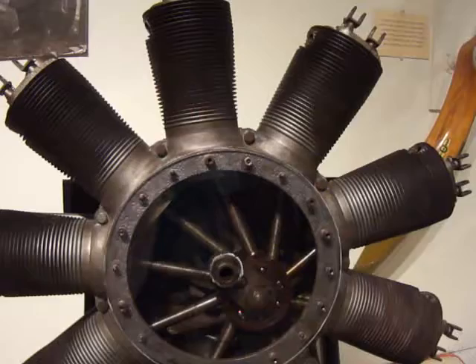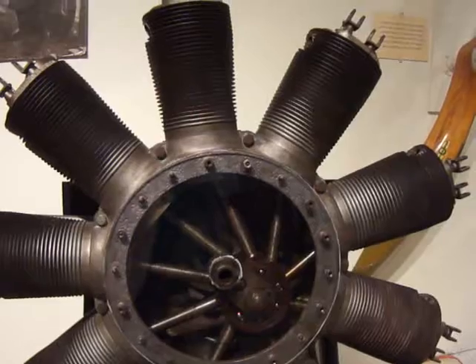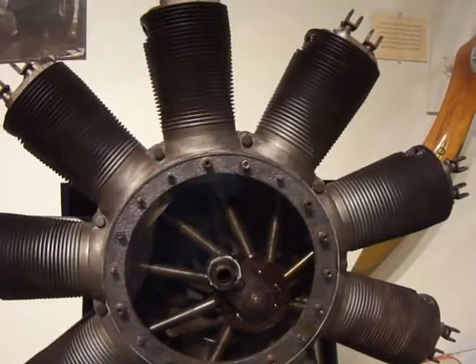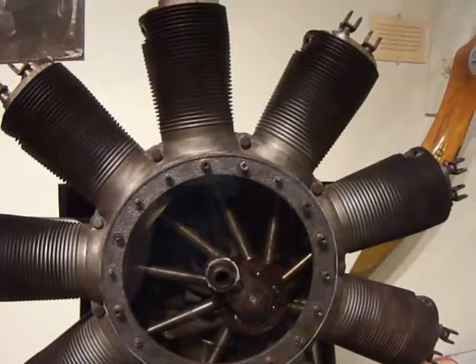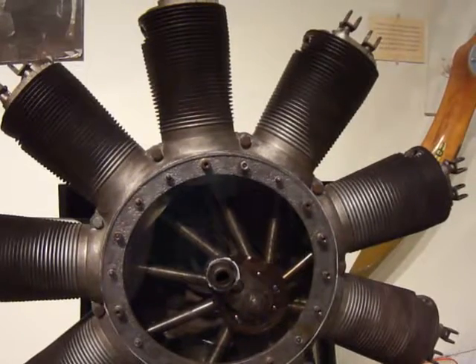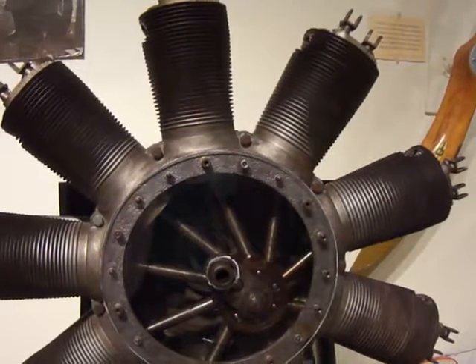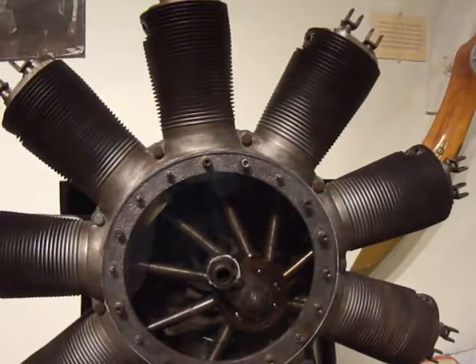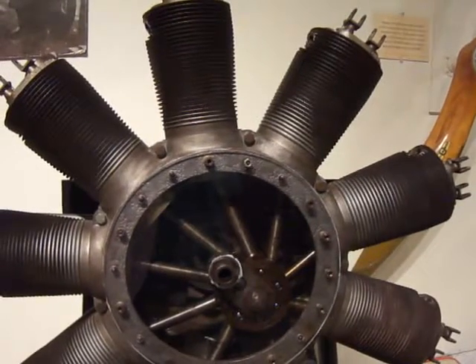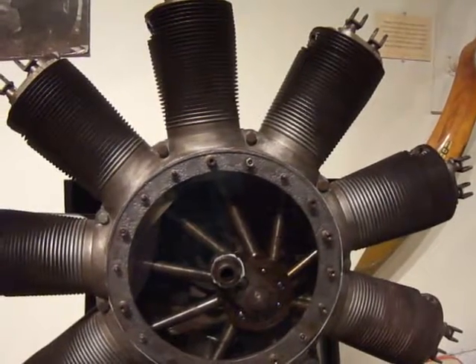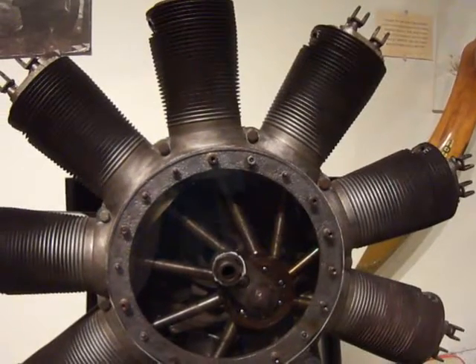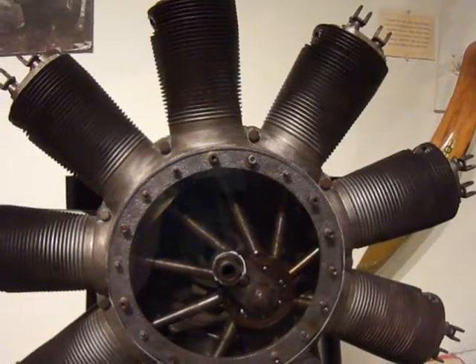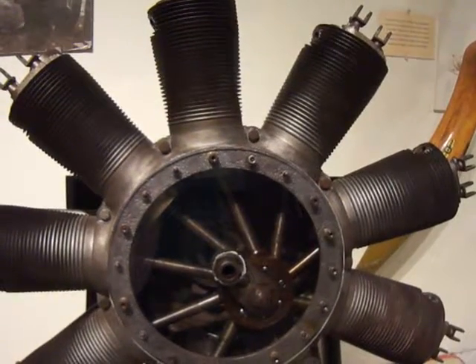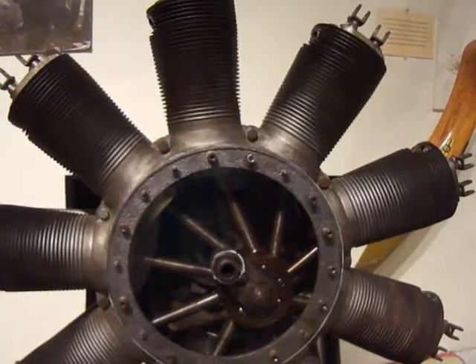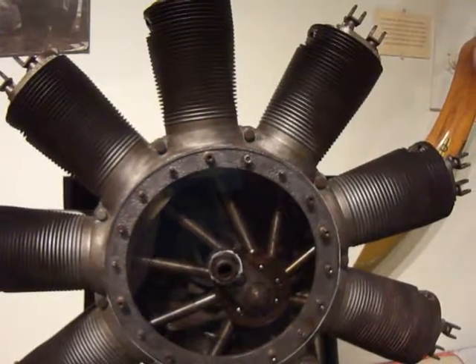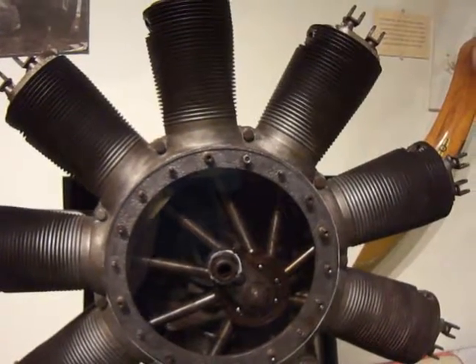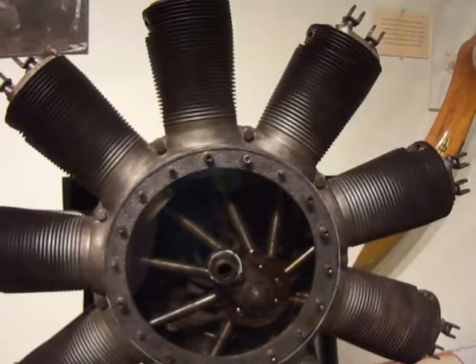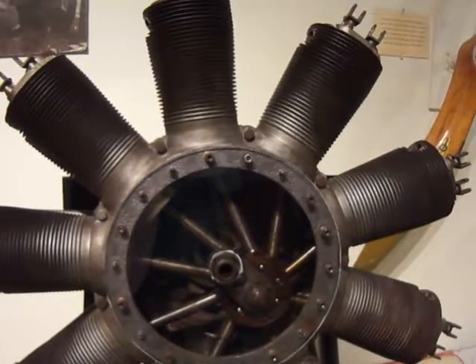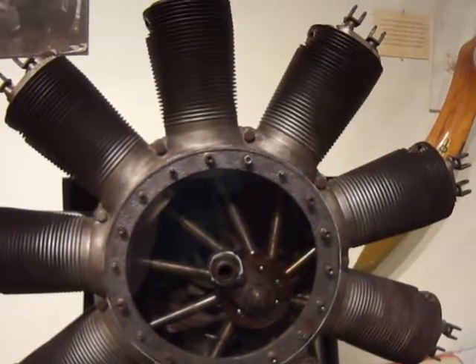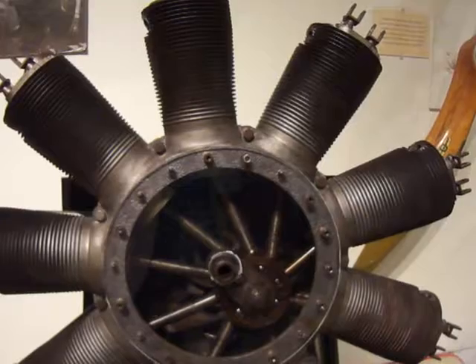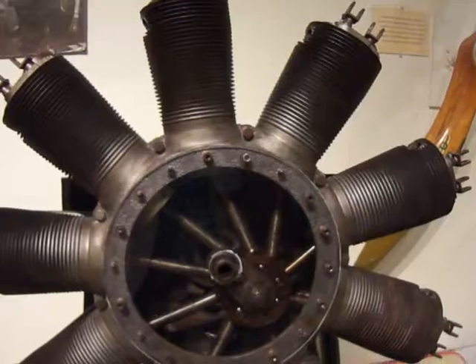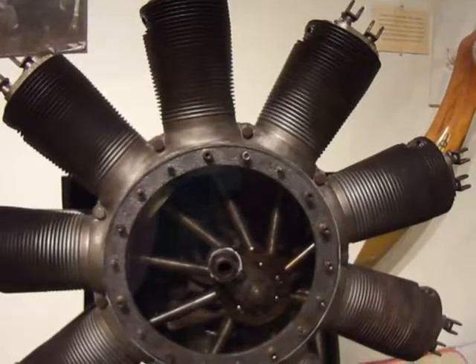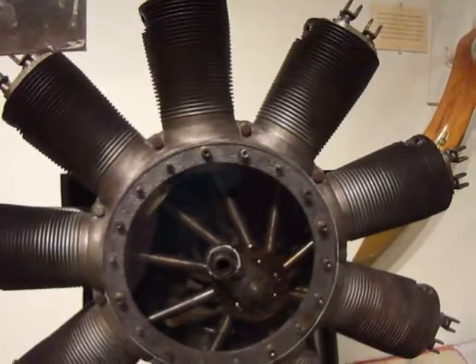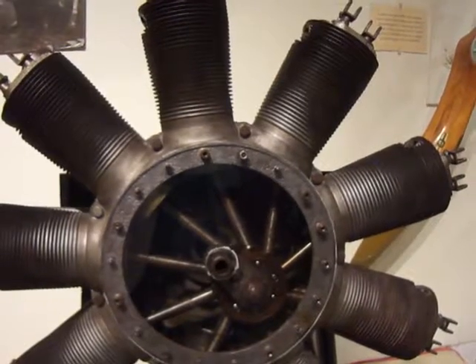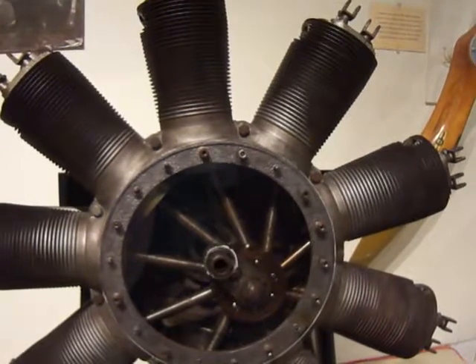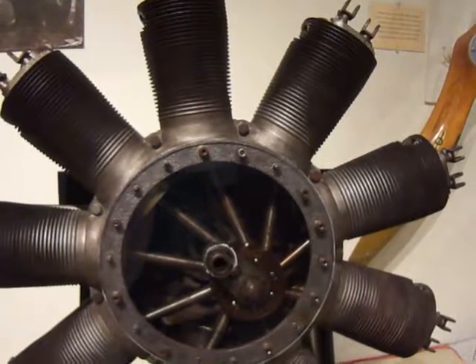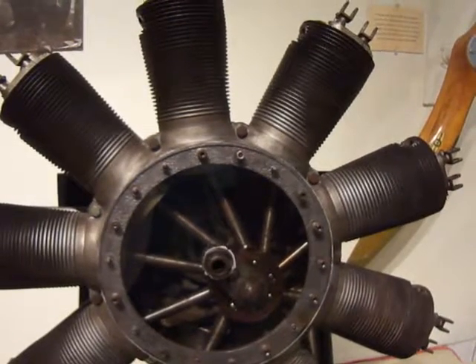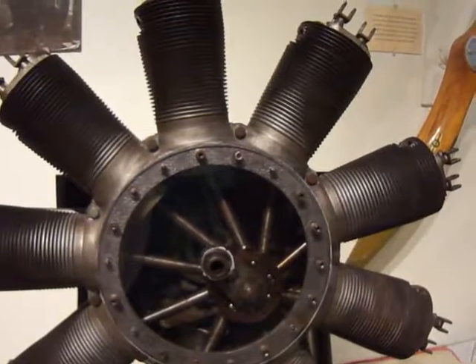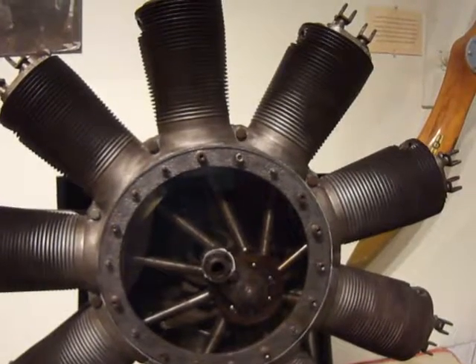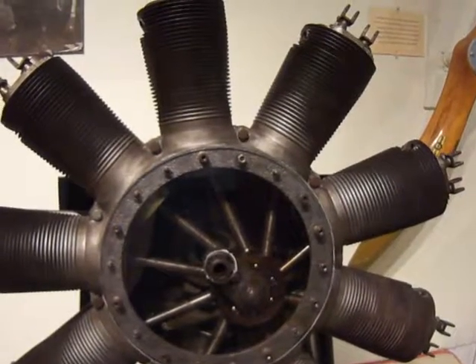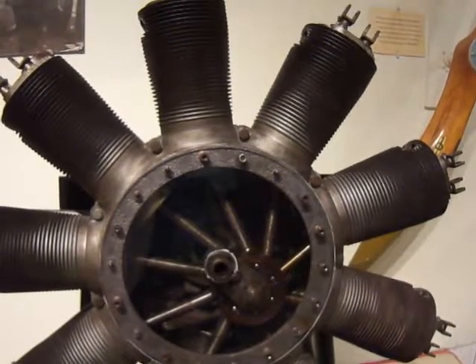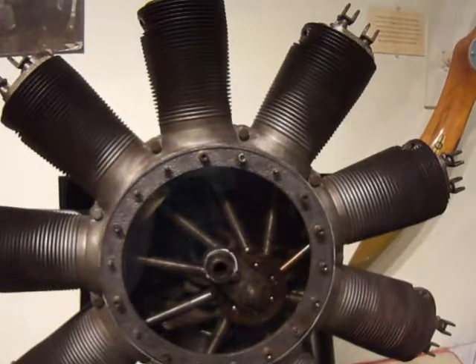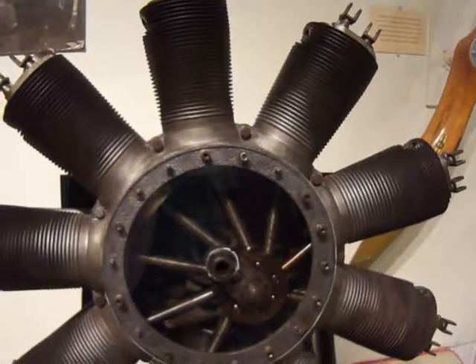In this unusual engine, the cylinders rotate along with the propeller while the crankshaft remains fixed.